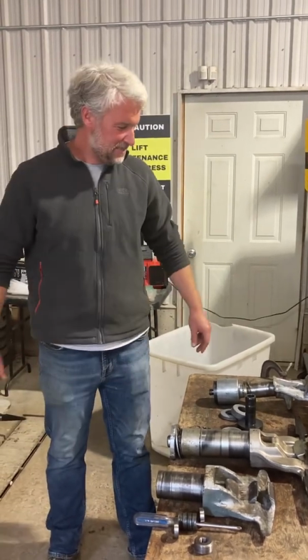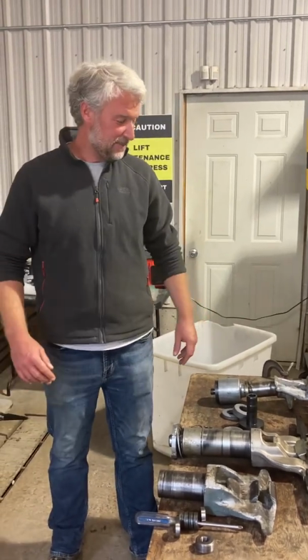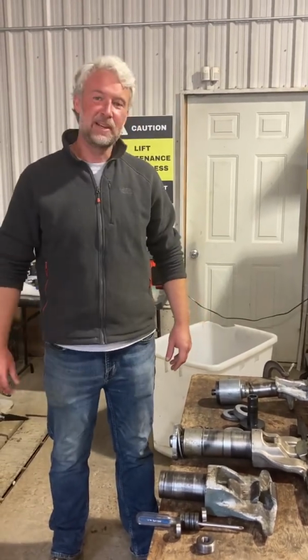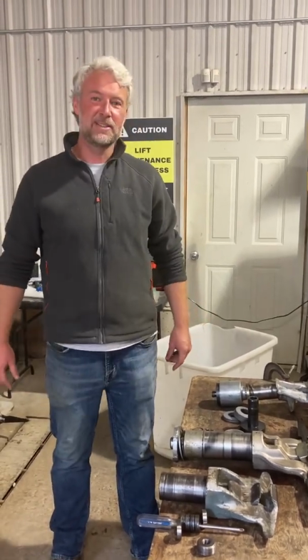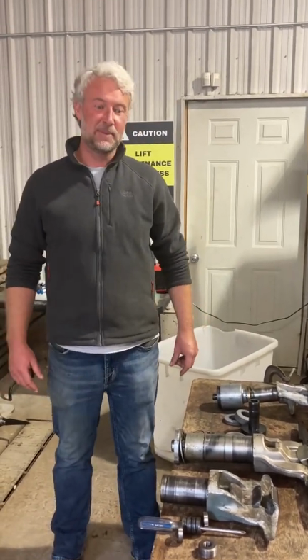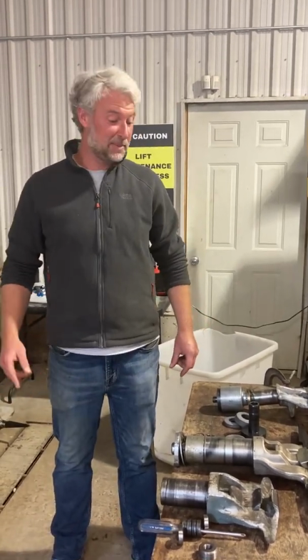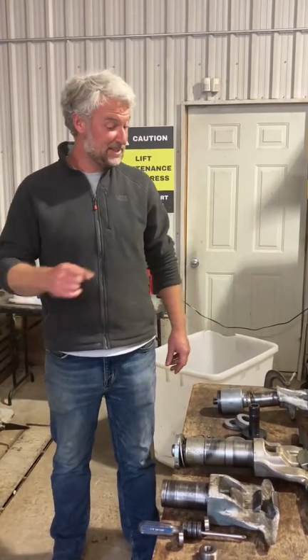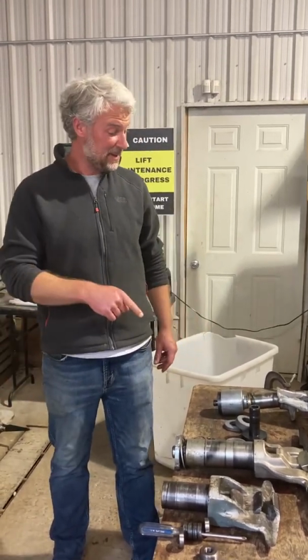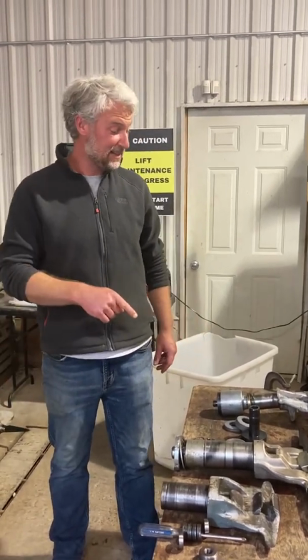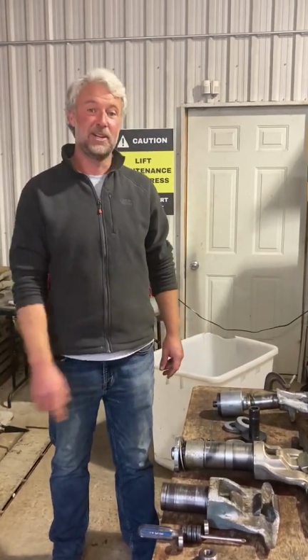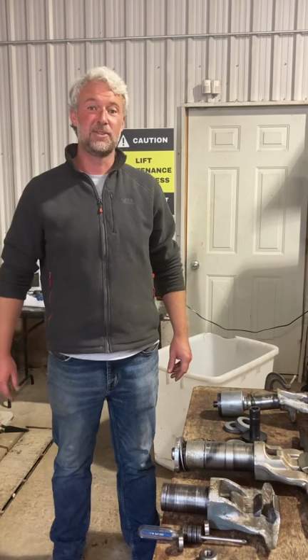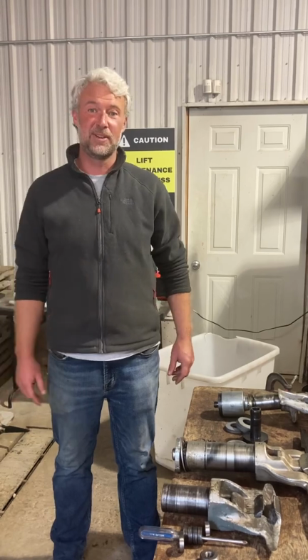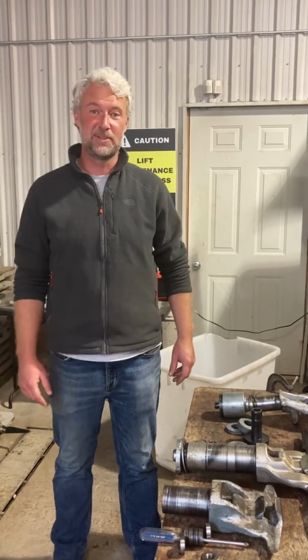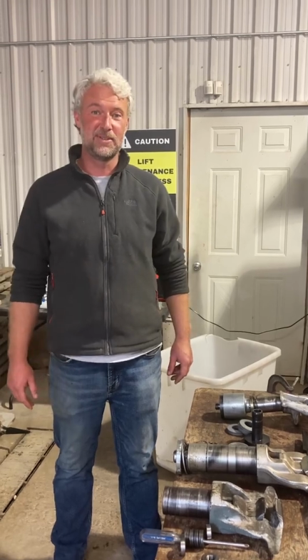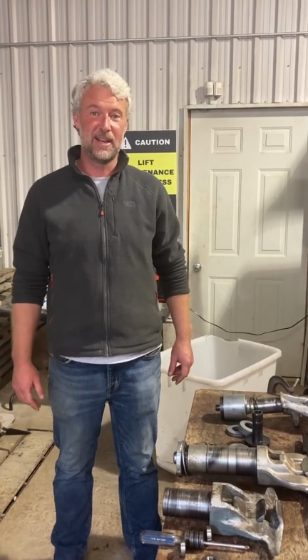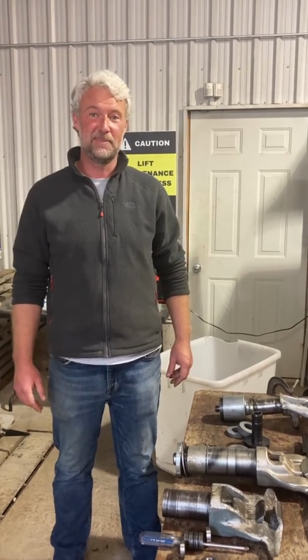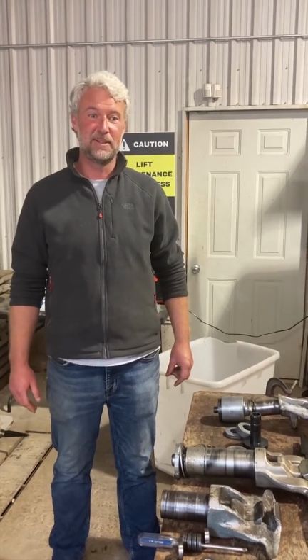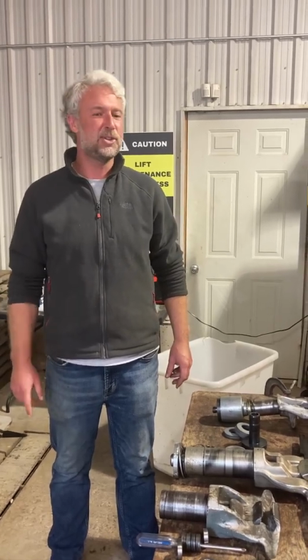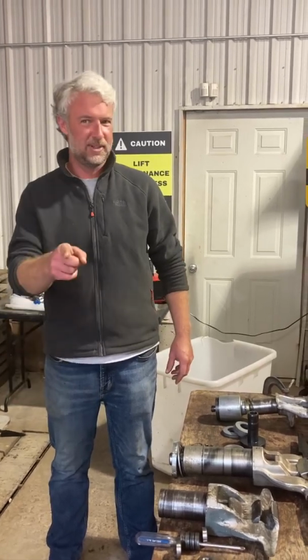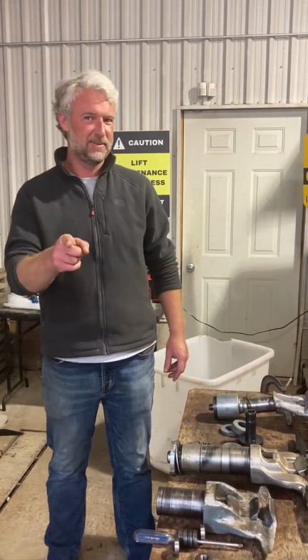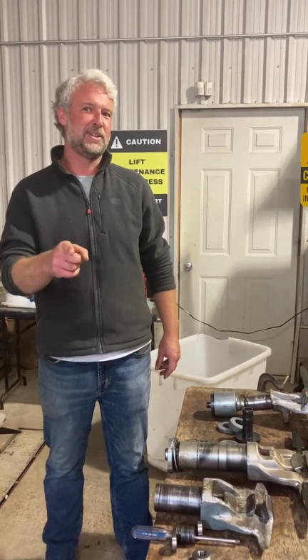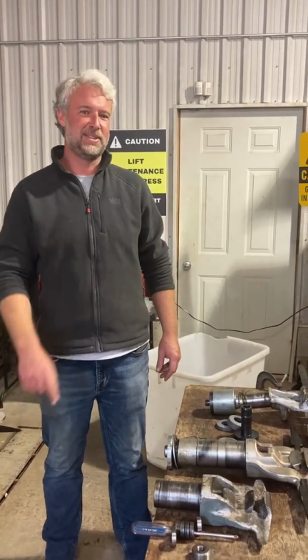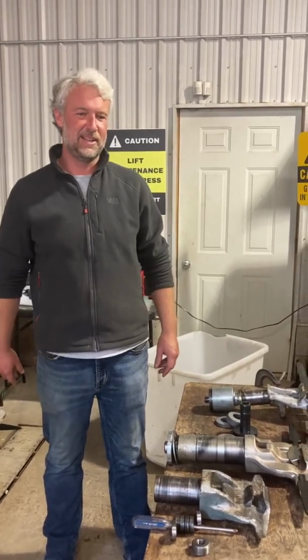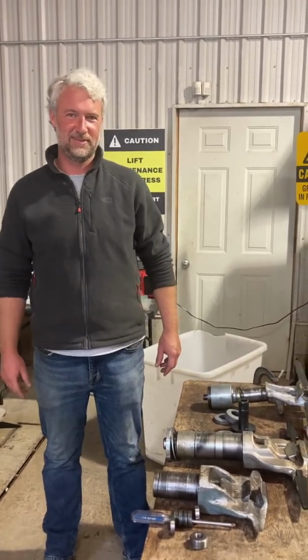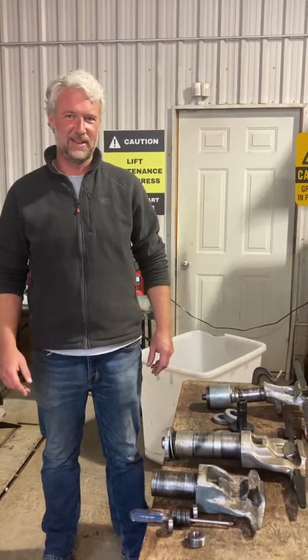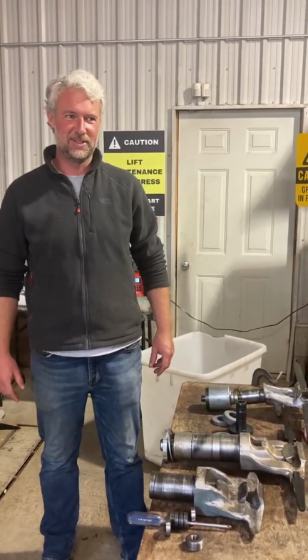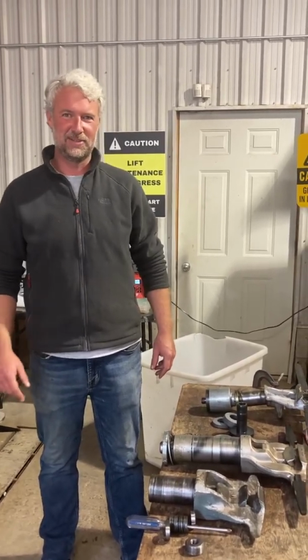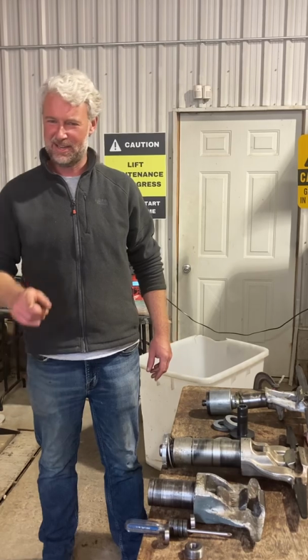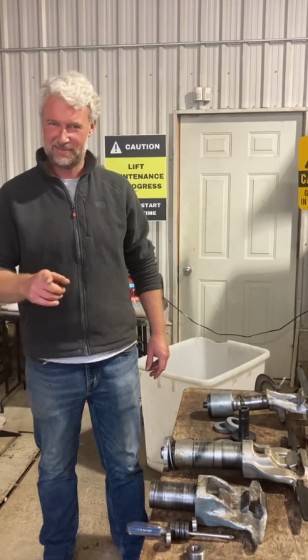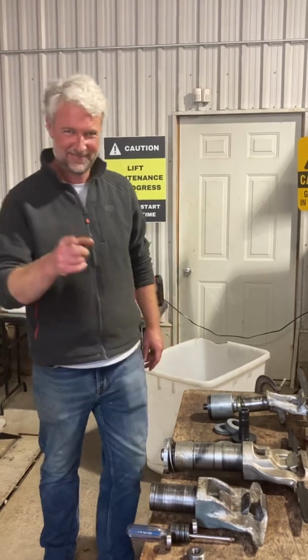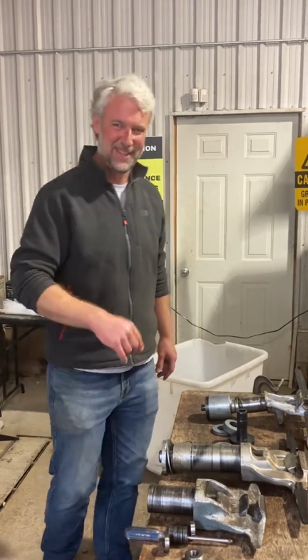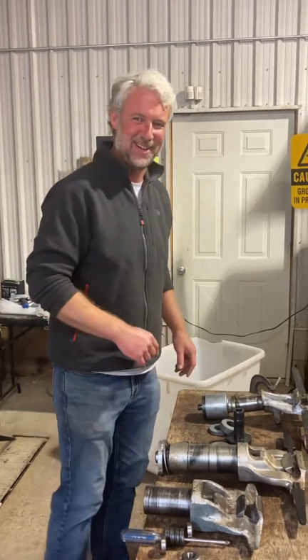We'll bring you guys along when we go to put these things back in the chairs and show you all the procedures that happen to make sure you stay on the ski lifts and the ski lifts stay together. Thanks for watching.